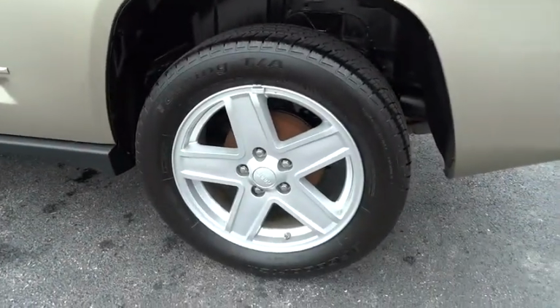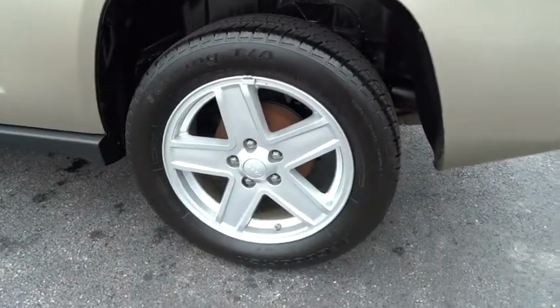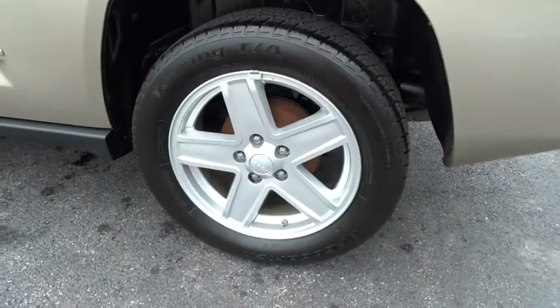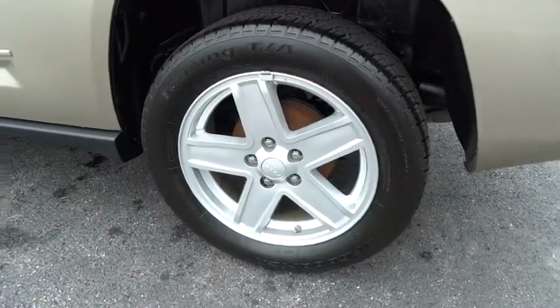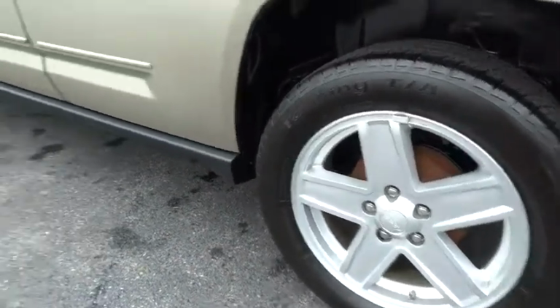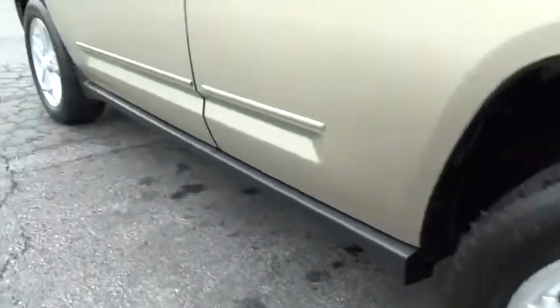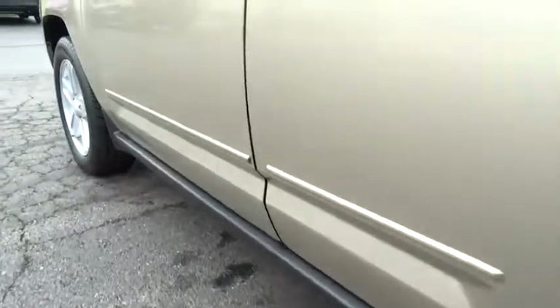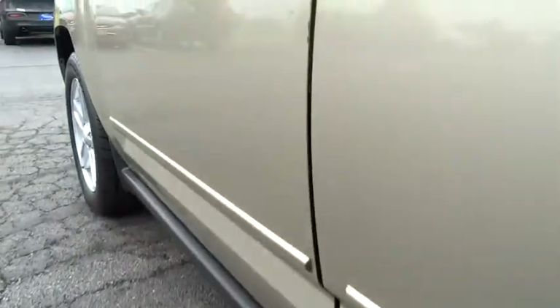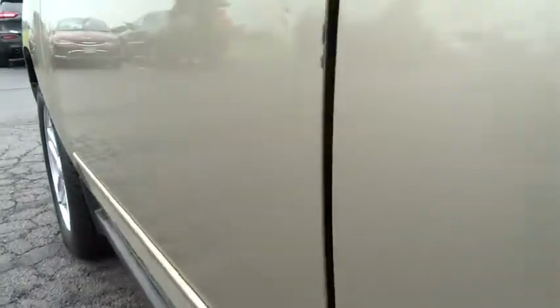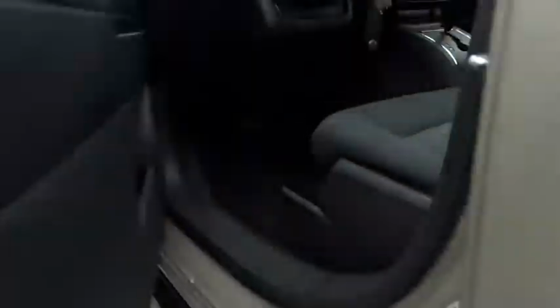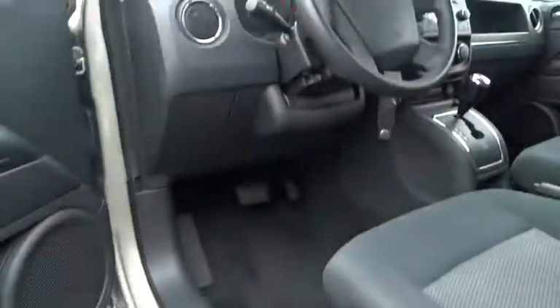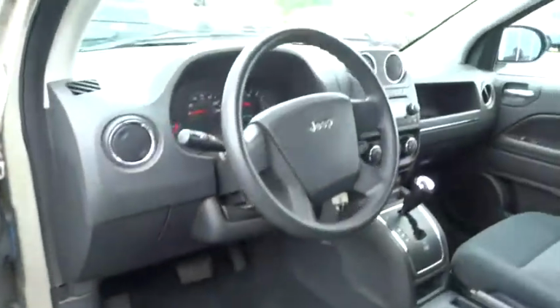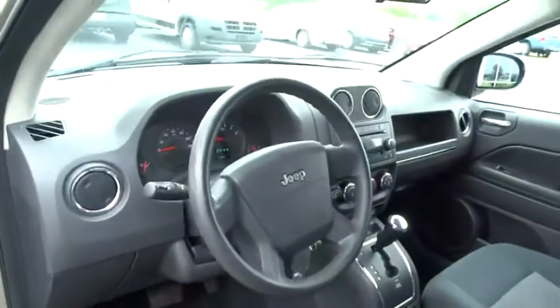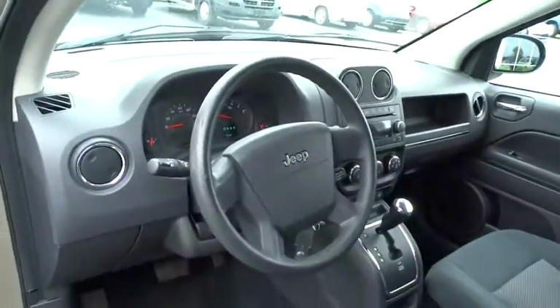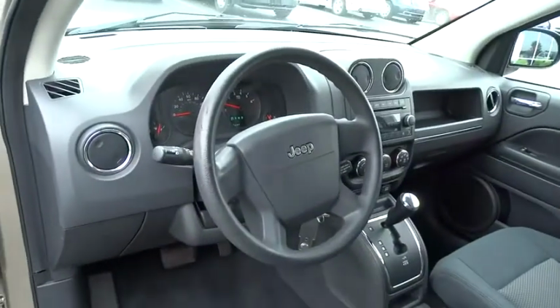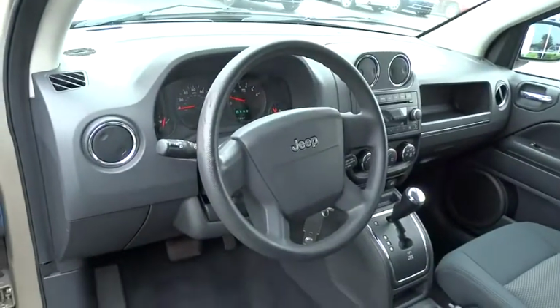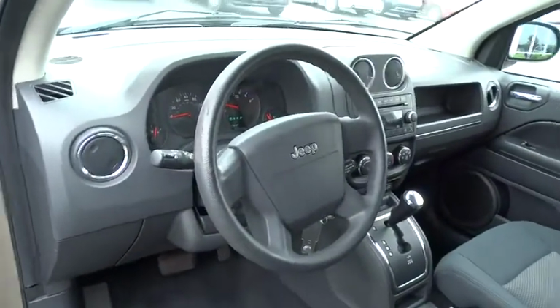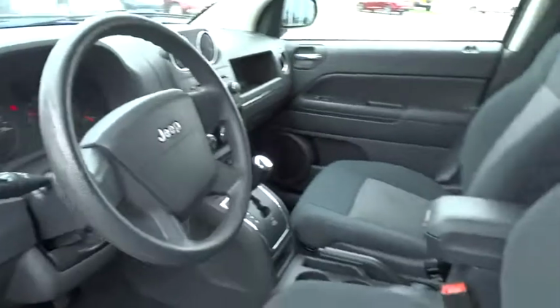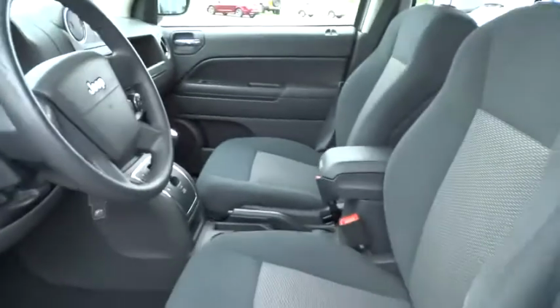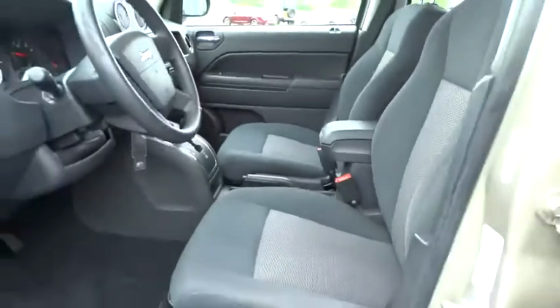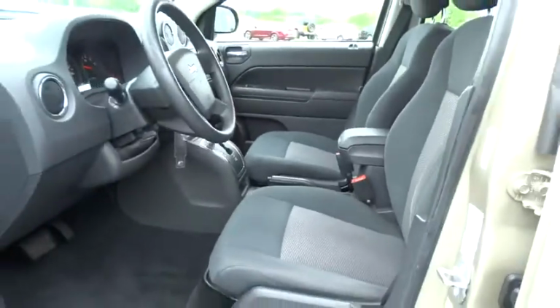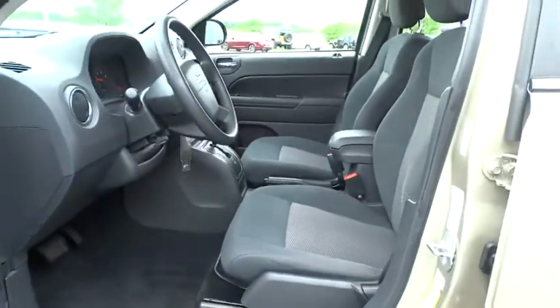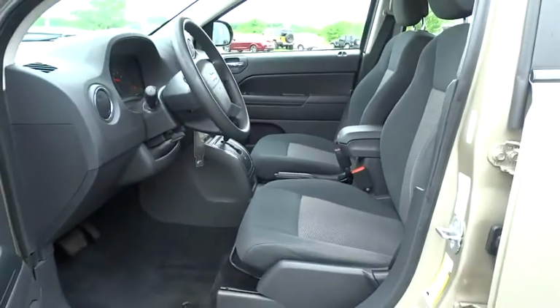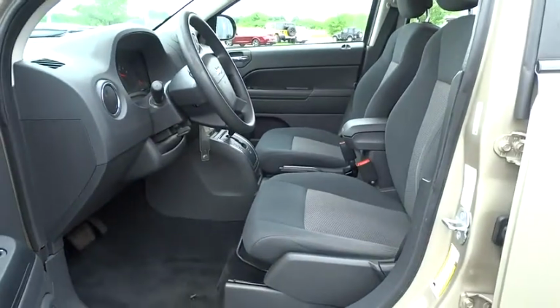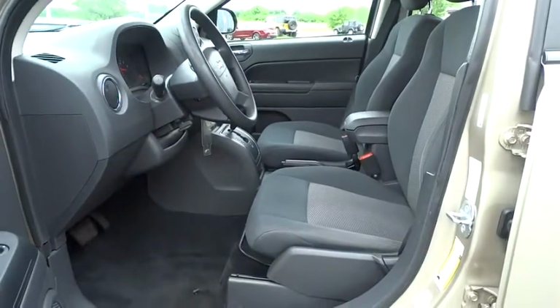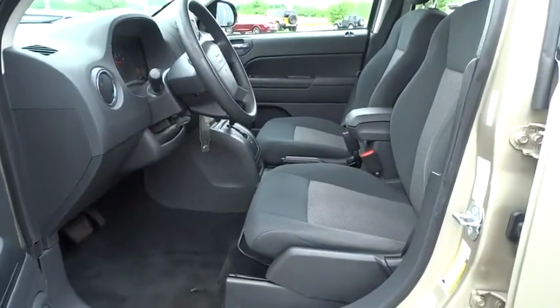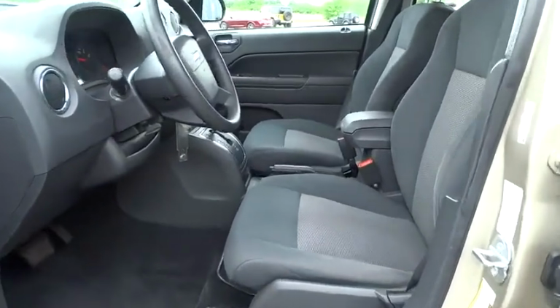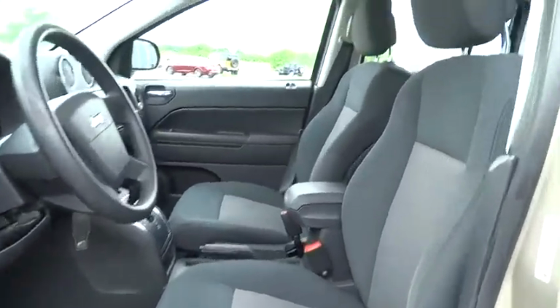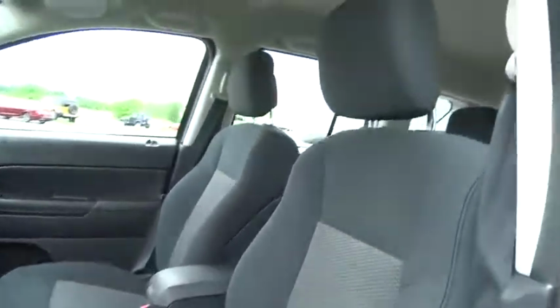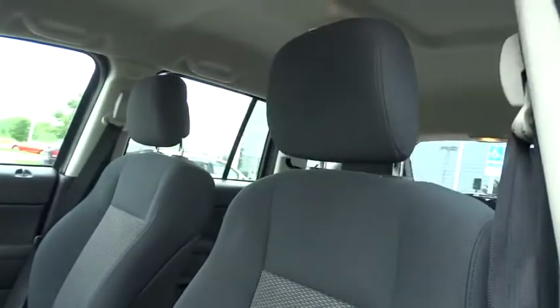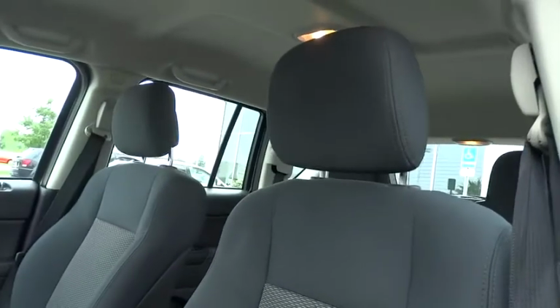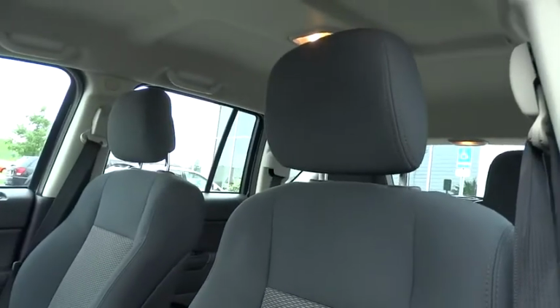Power windows, rear window defroster, CD player, fog lights, brake assist, tachometer, rear window wiper, tilt steering wheel, front bucket seats, front reading lamps, driver vanity mirror, passenger vanity mirror.